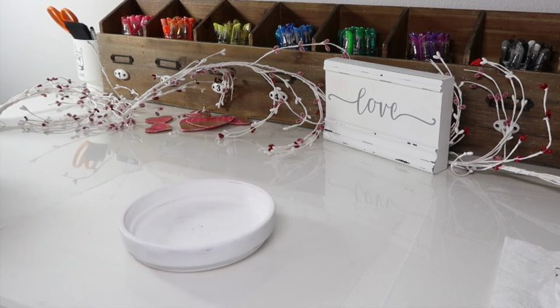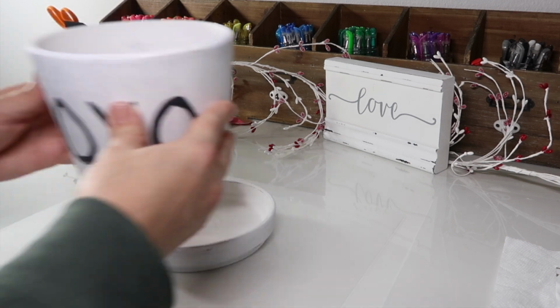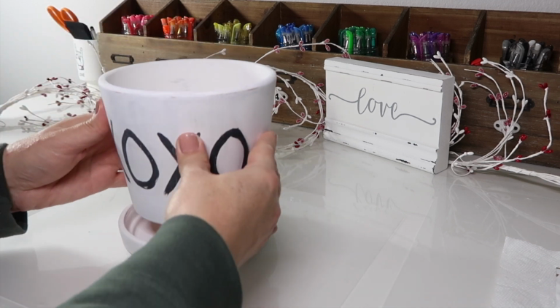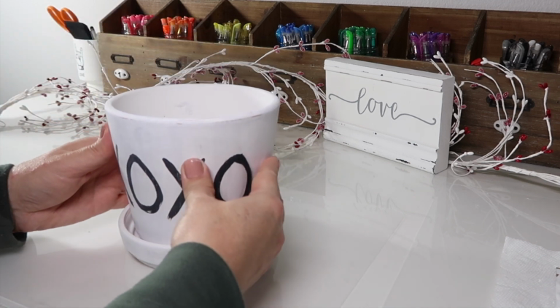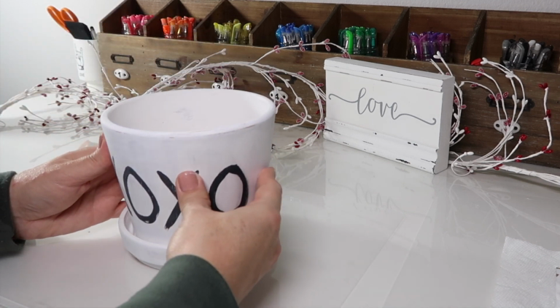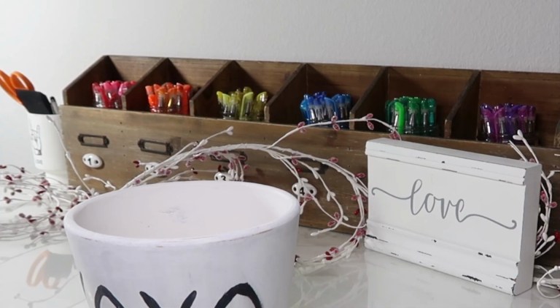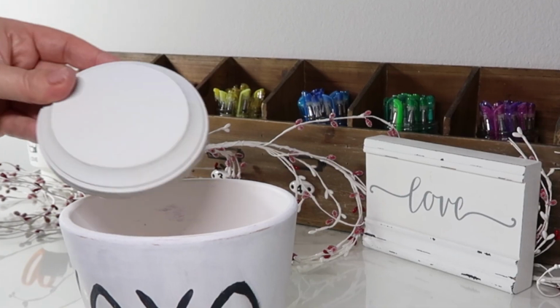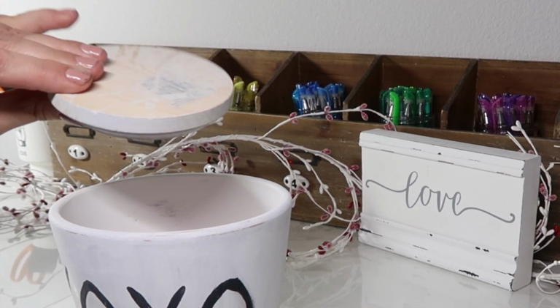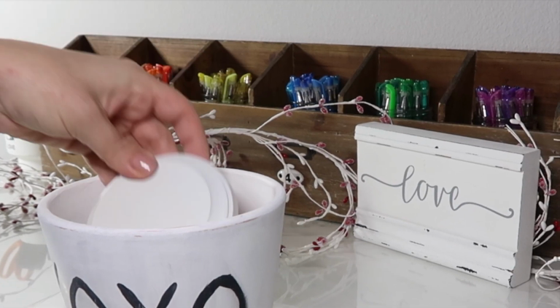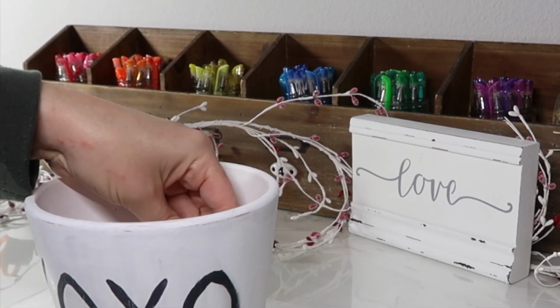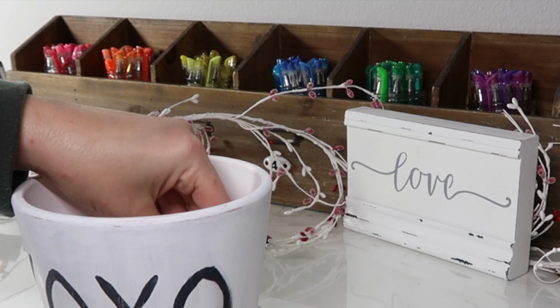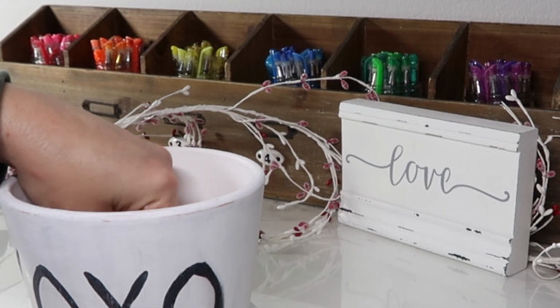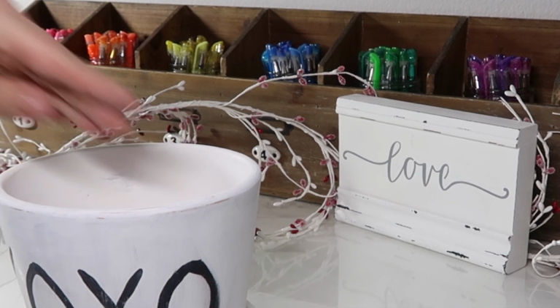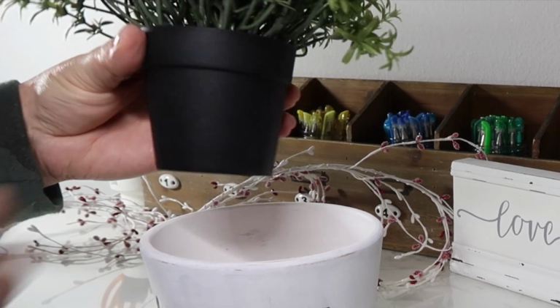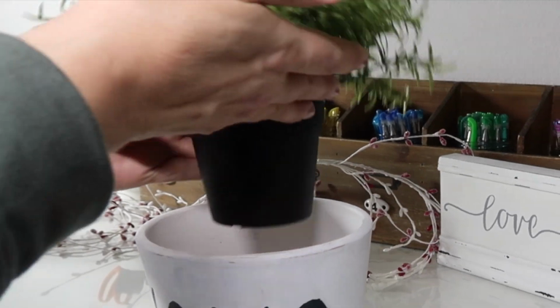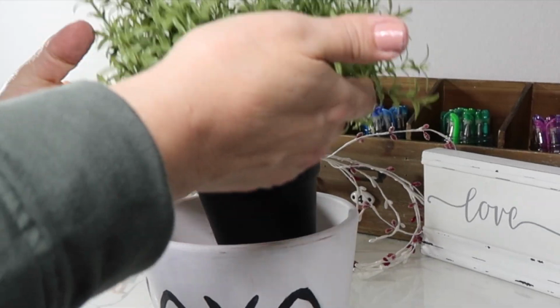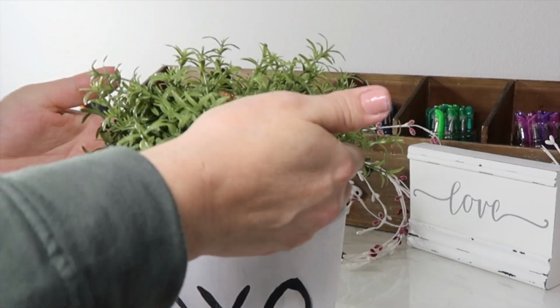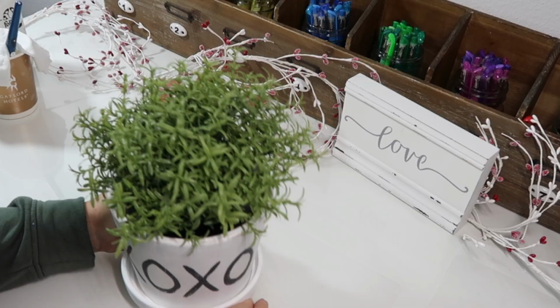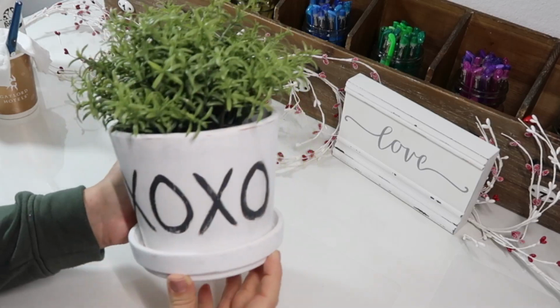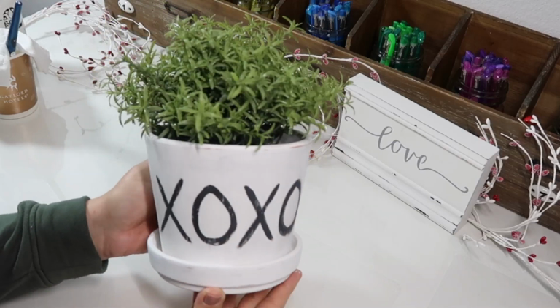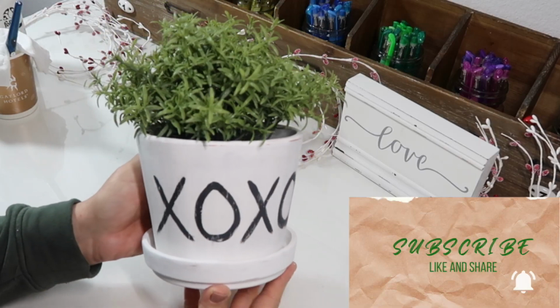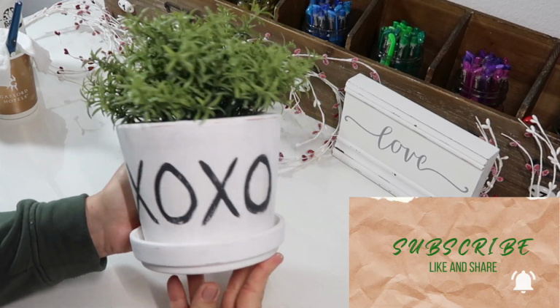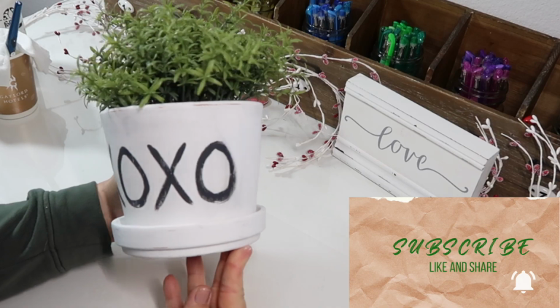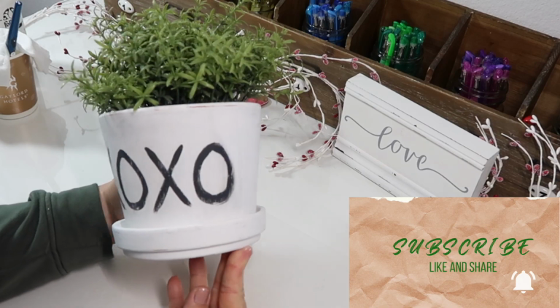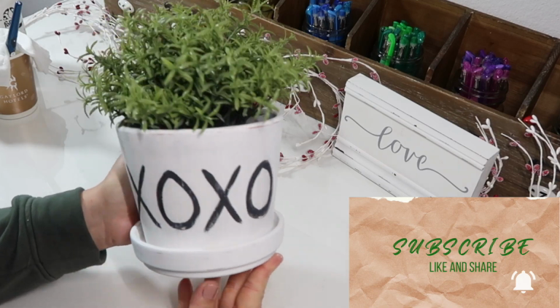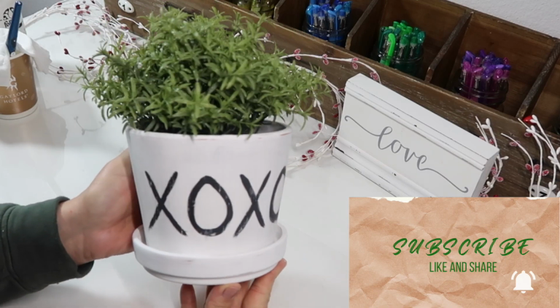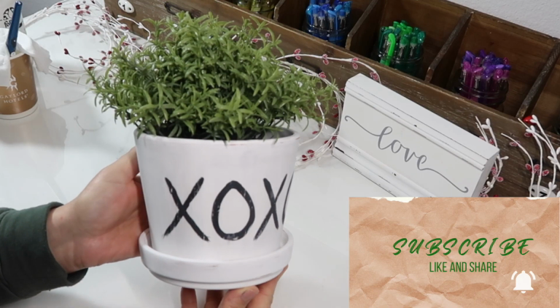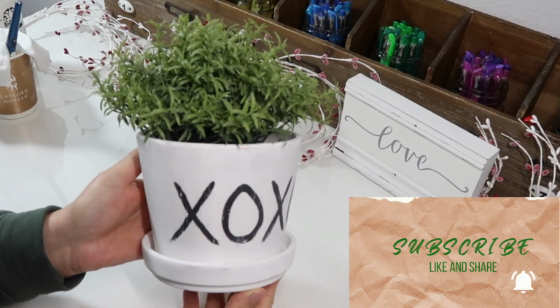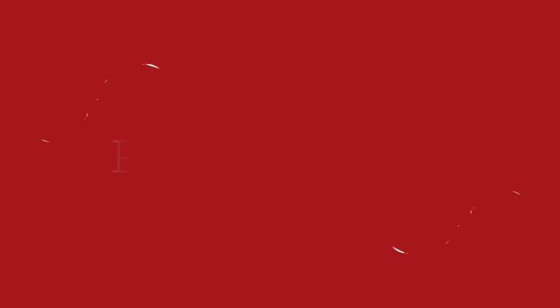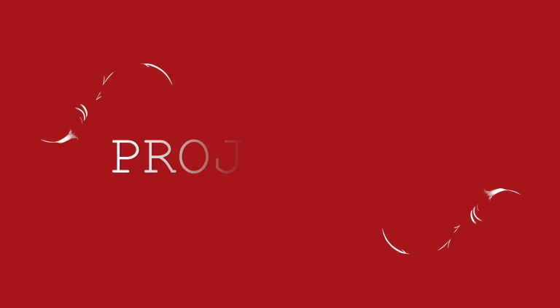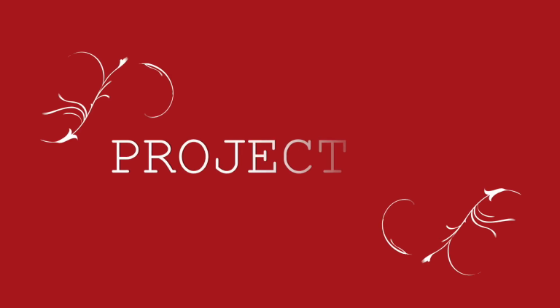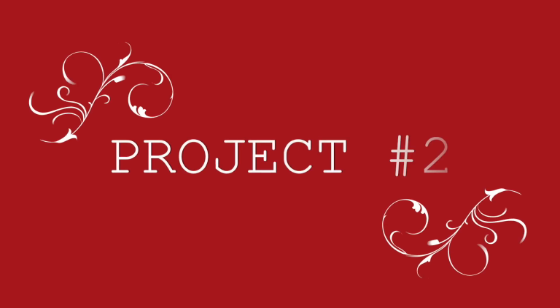And this is how it turned out. I'm just going to add this wood piece down in the bottom to raise my pot. And this plant I also picked up from Ikea — super cute and super easy.